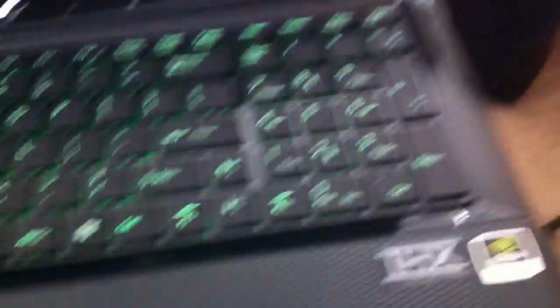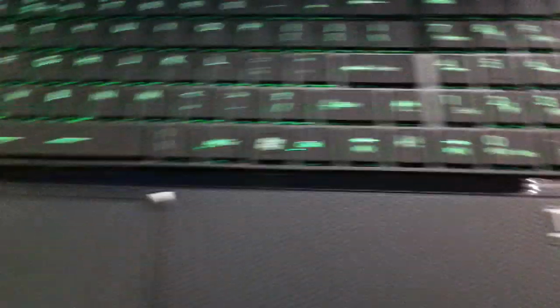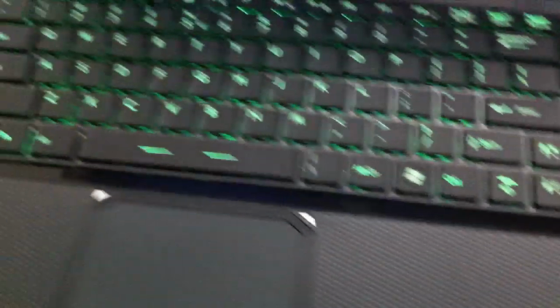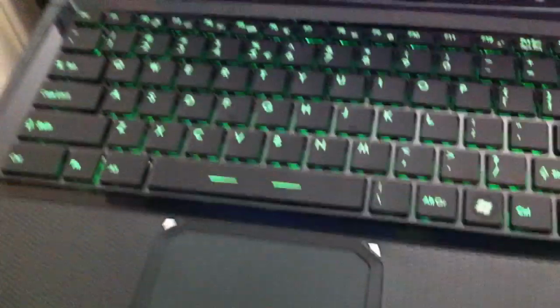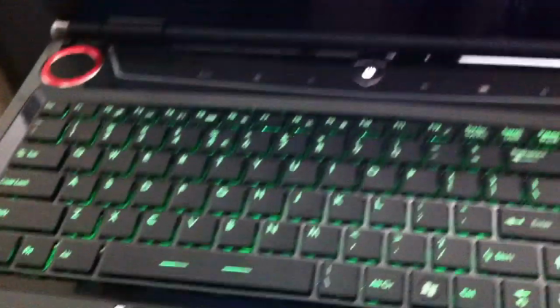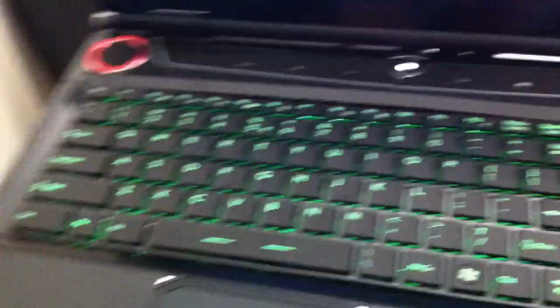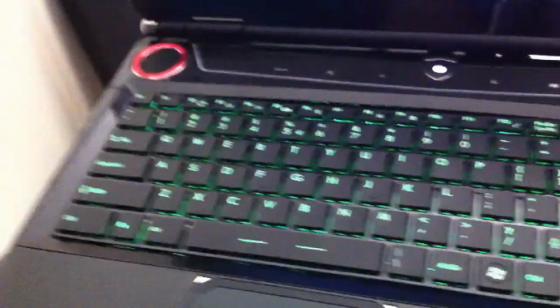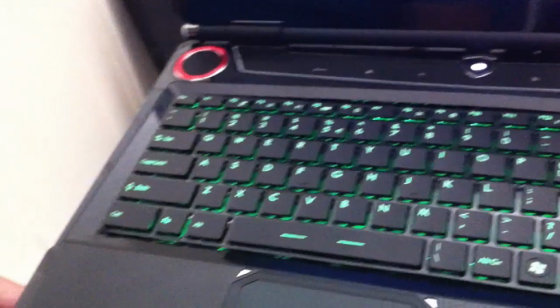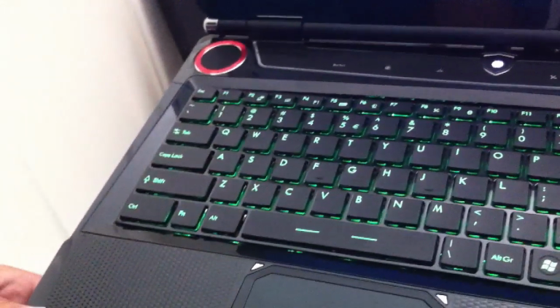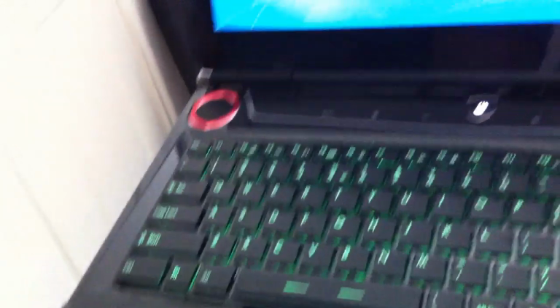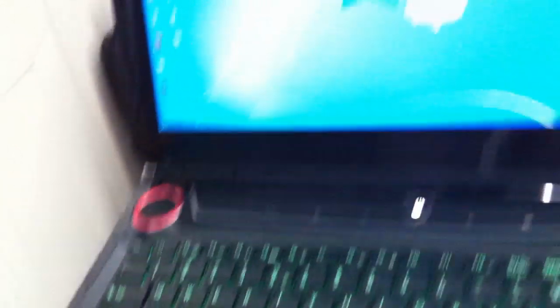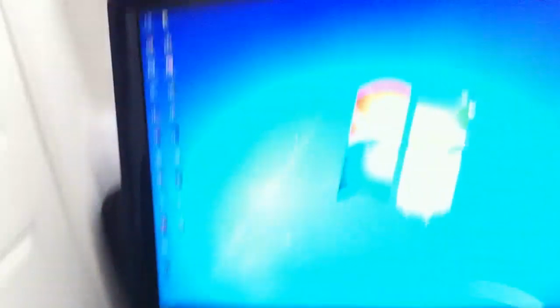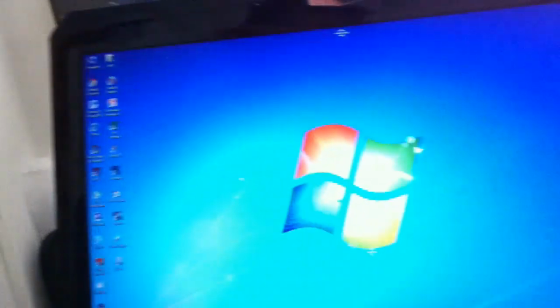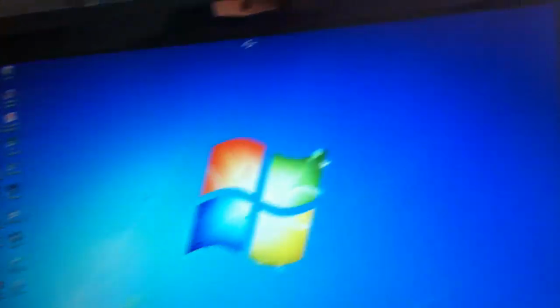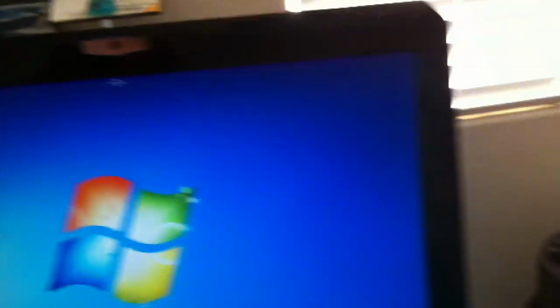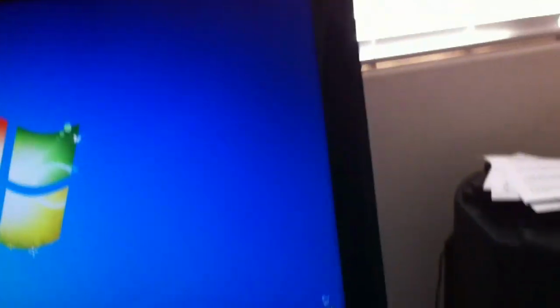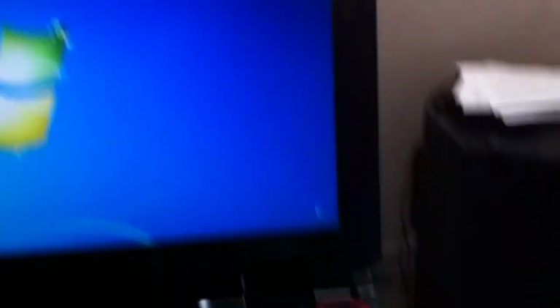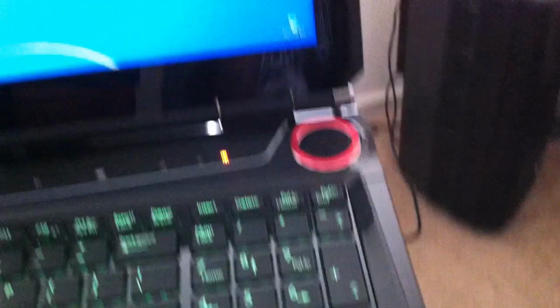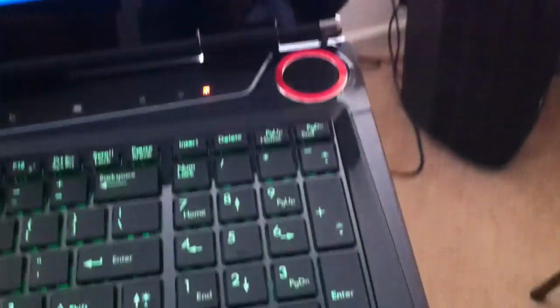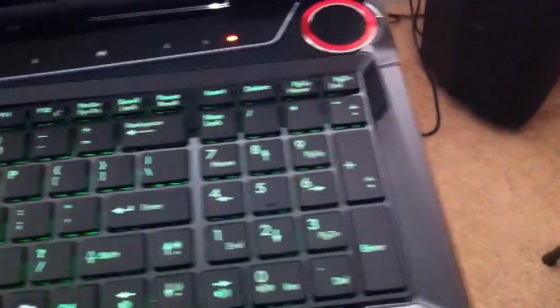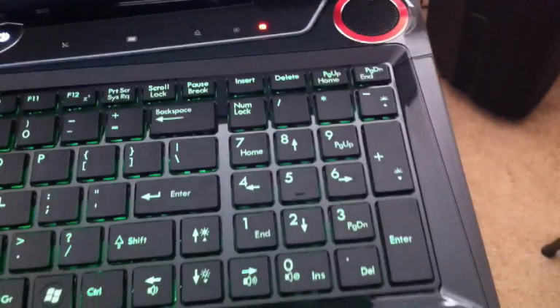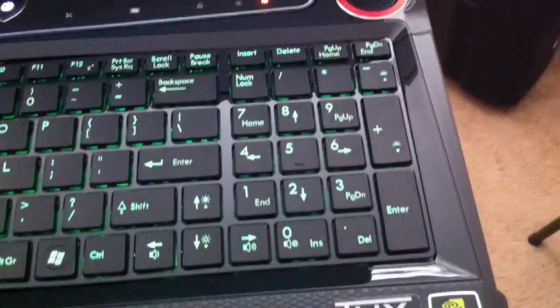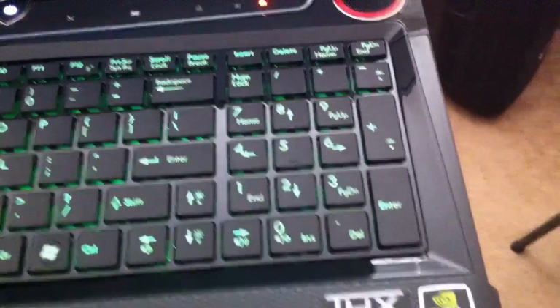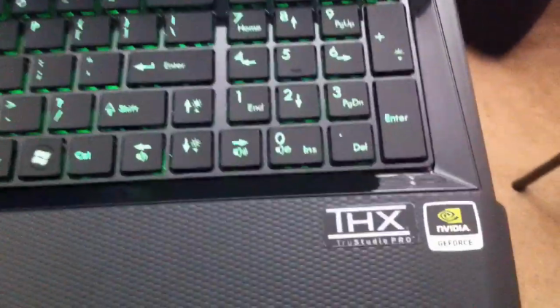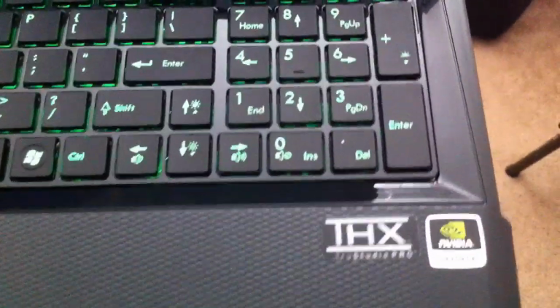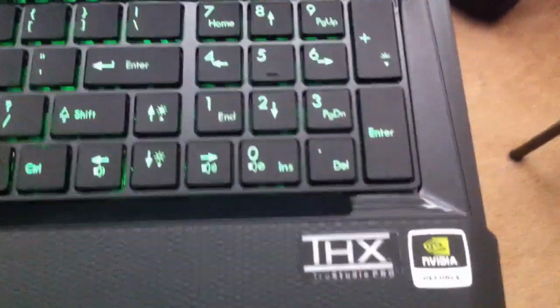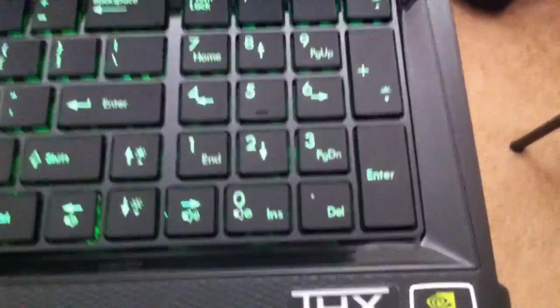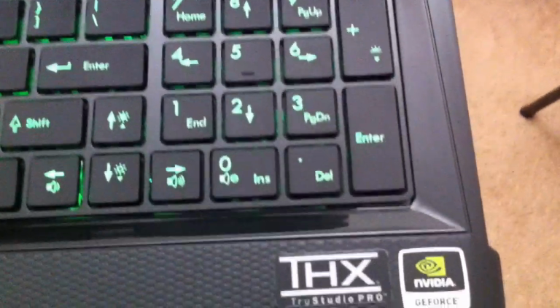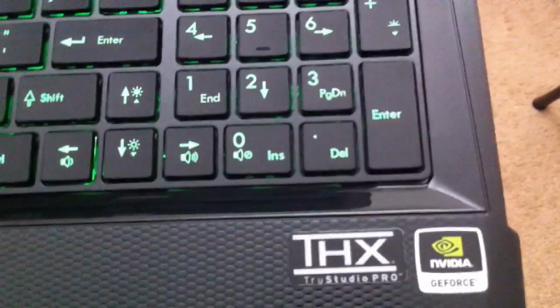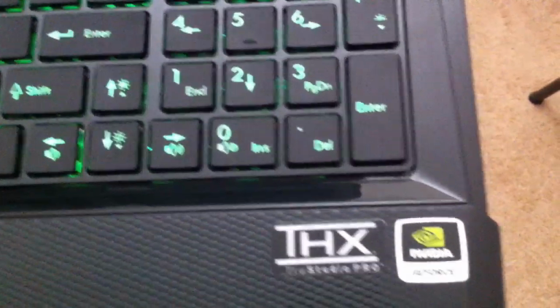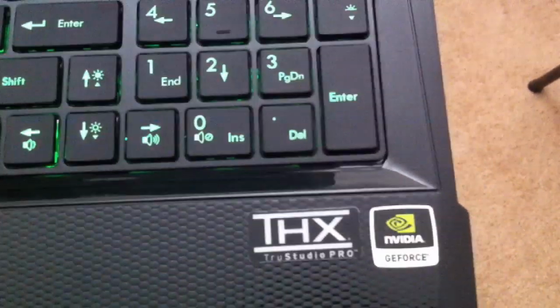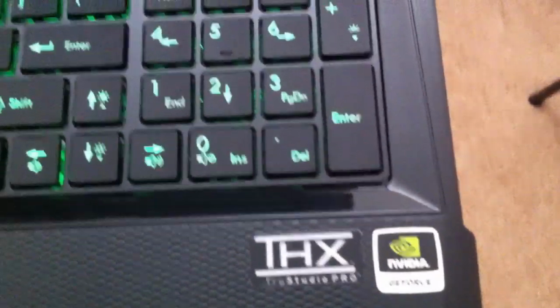This laptop is the MSI bare bones GT60 Force 16 F3, and I got it from Exotic PC.